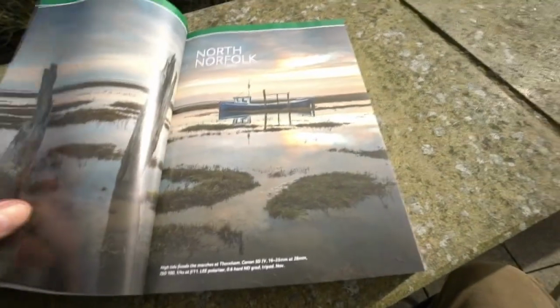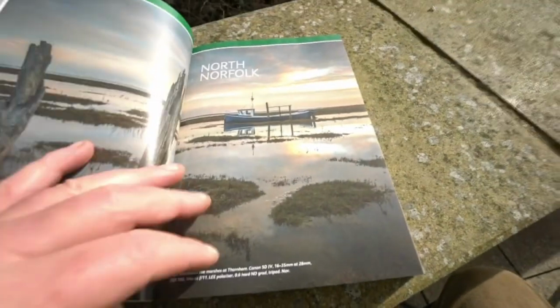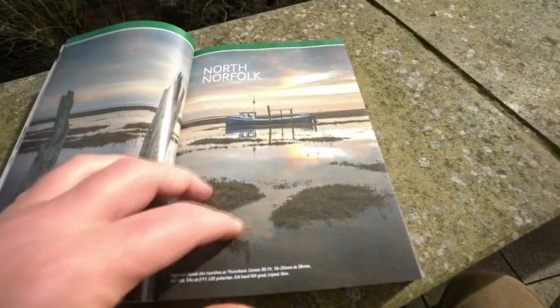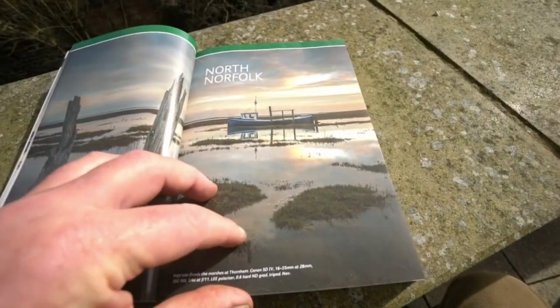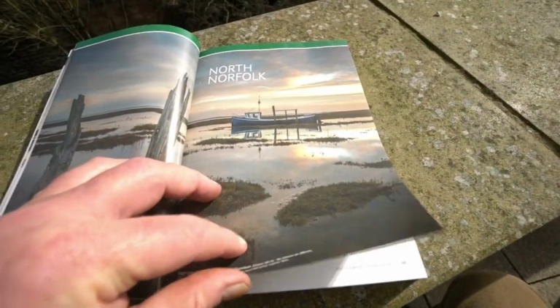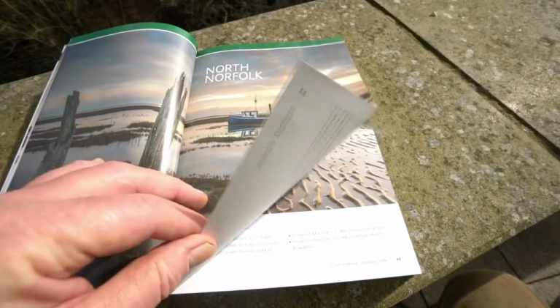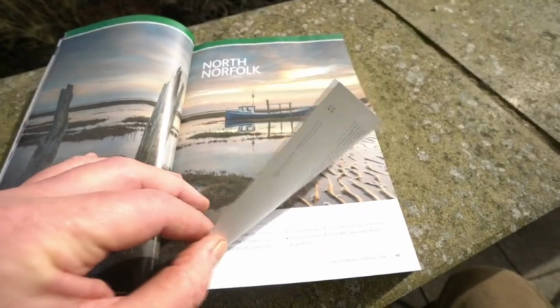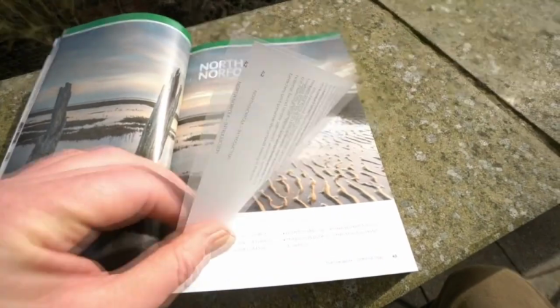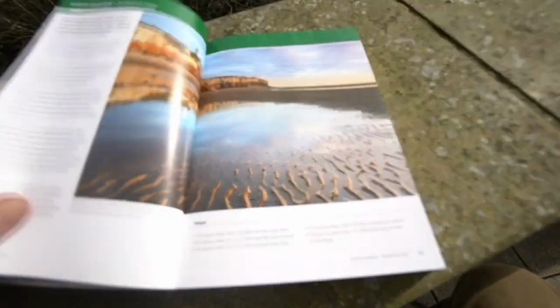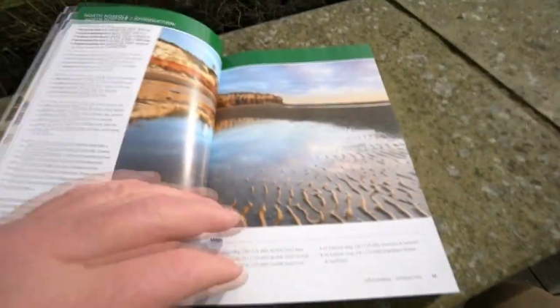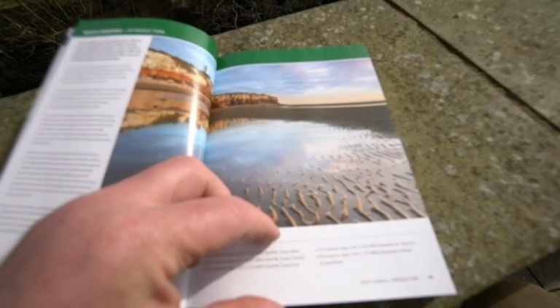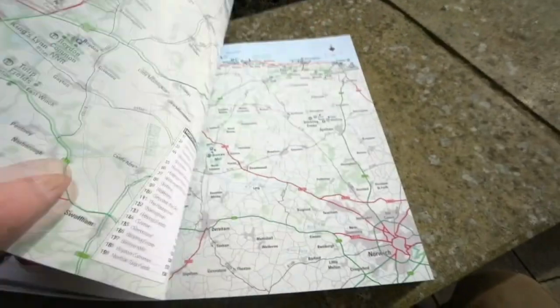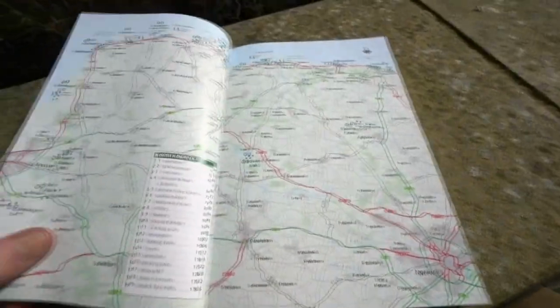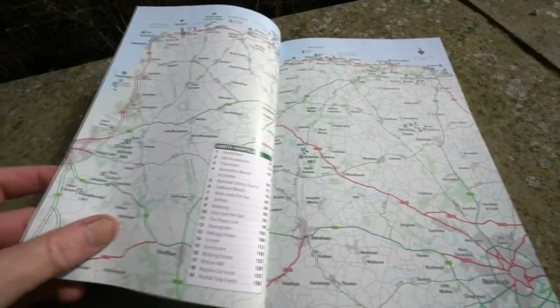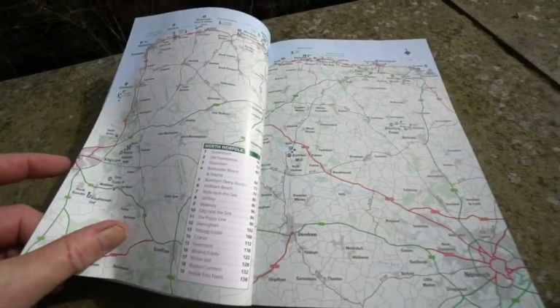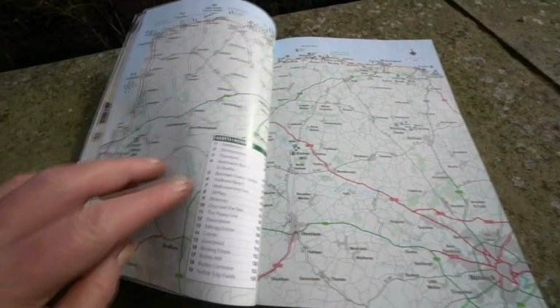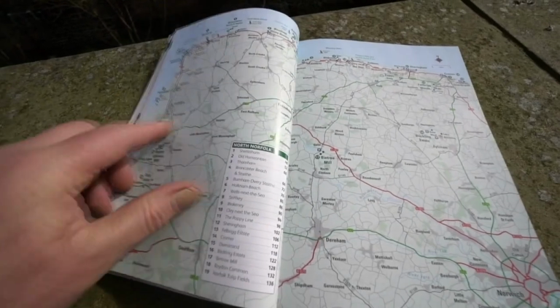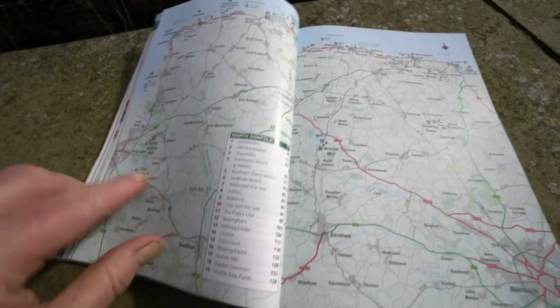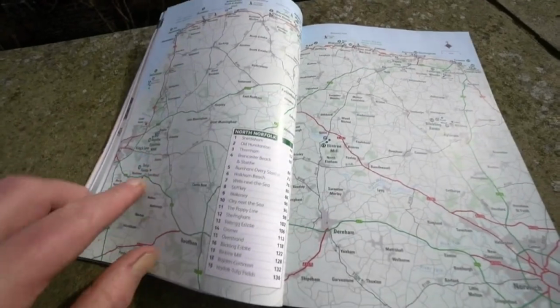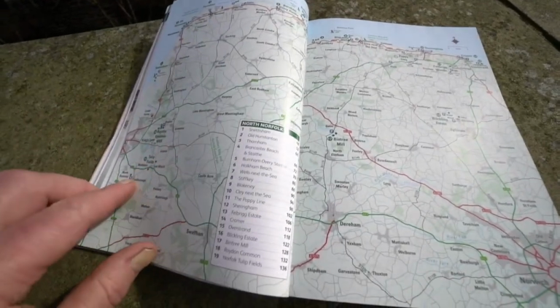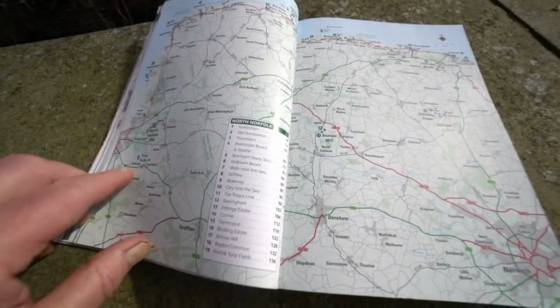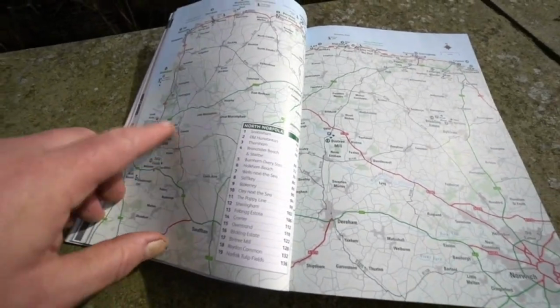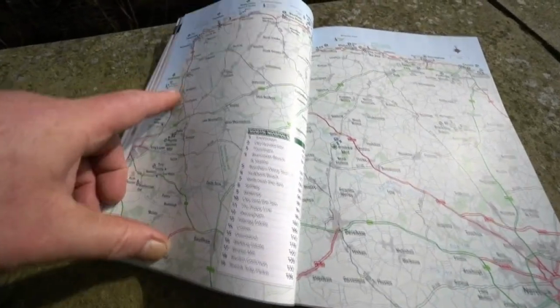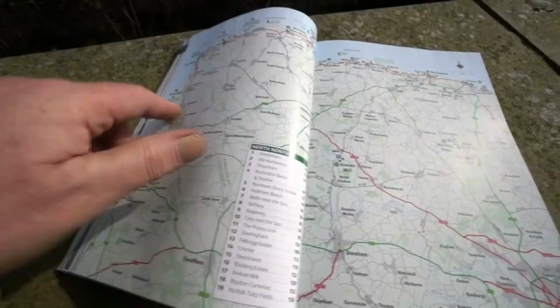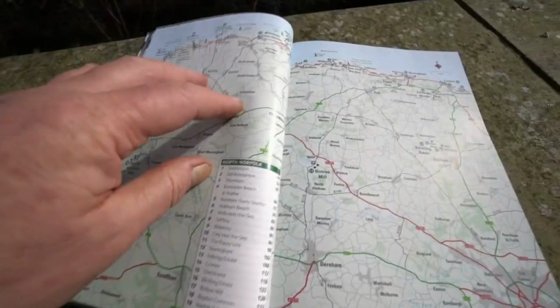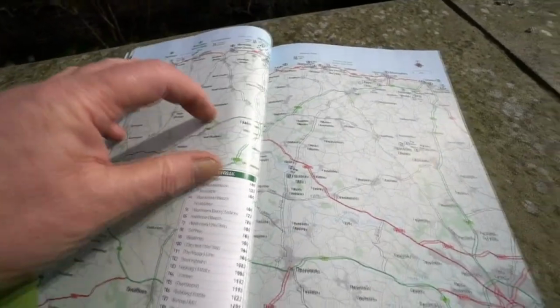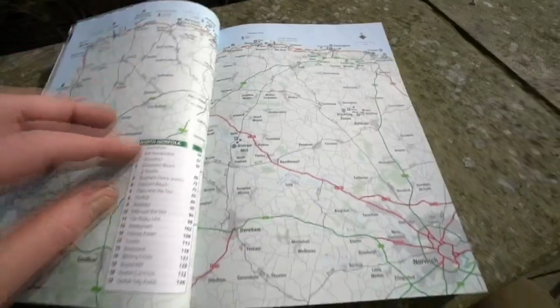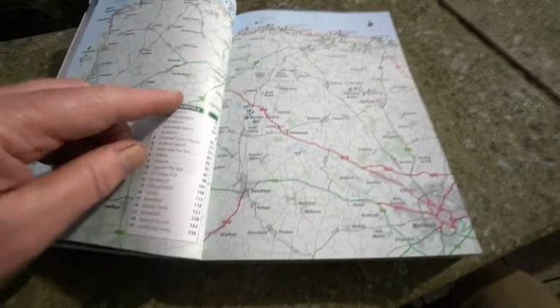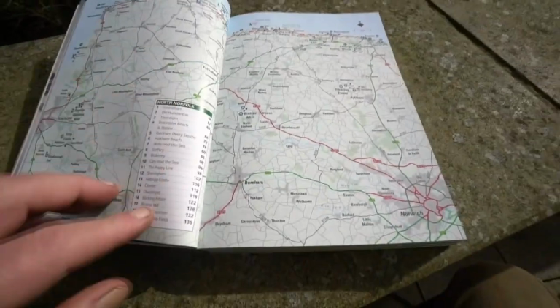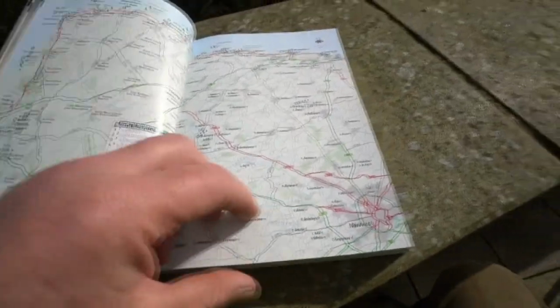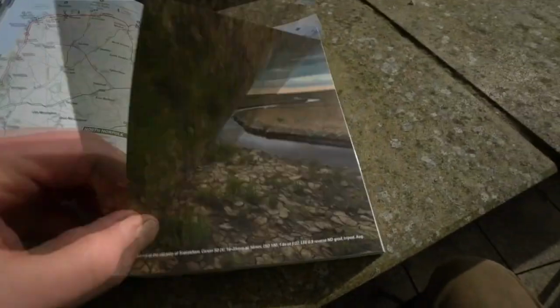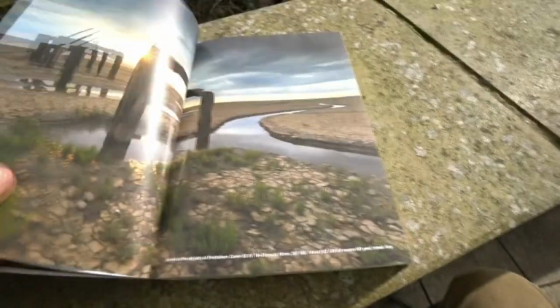And then the main locations: detailed map, all the locations are there, the viewpoints where we can put them in, pubs, and an index list of the locations.